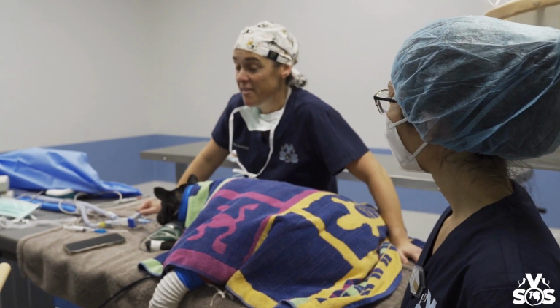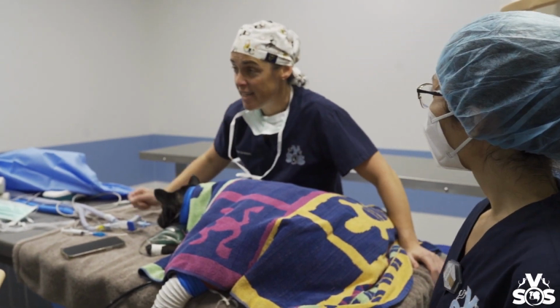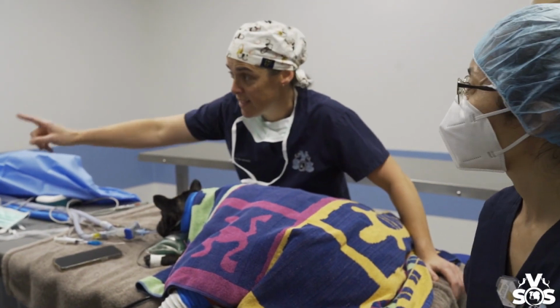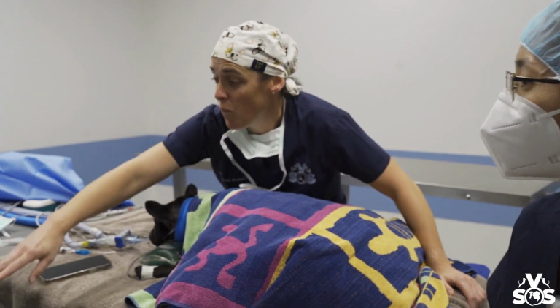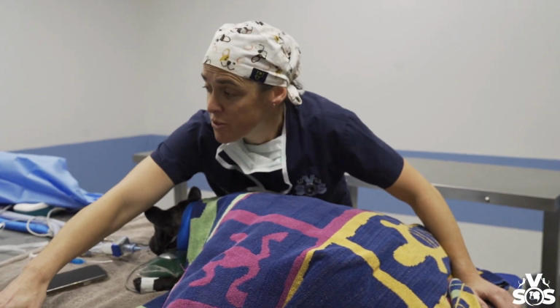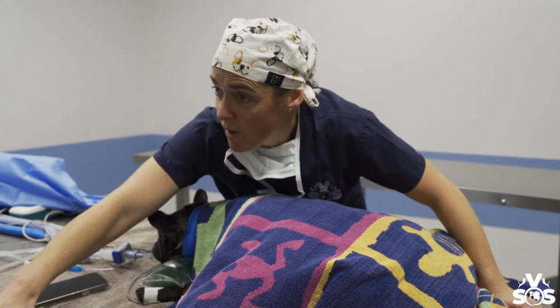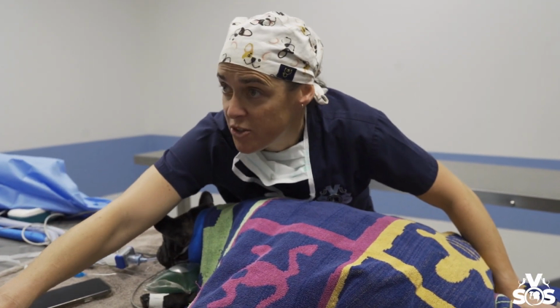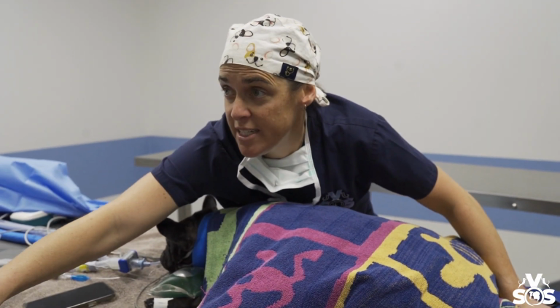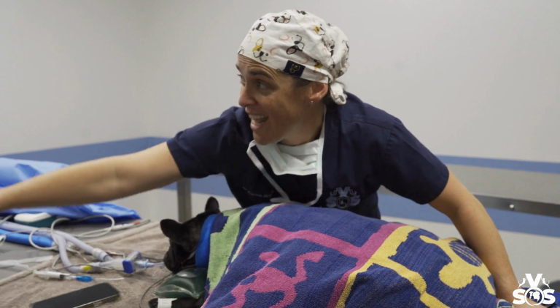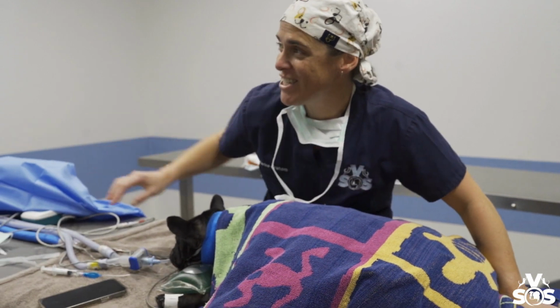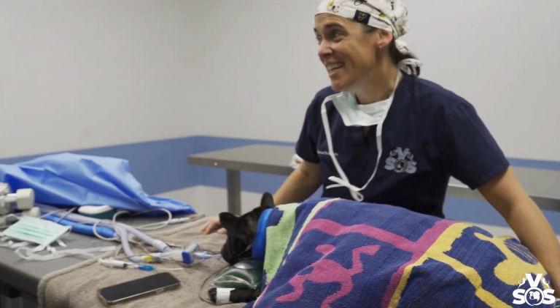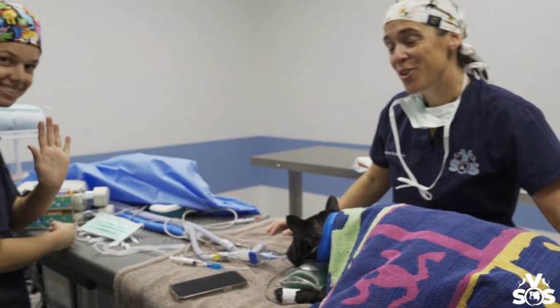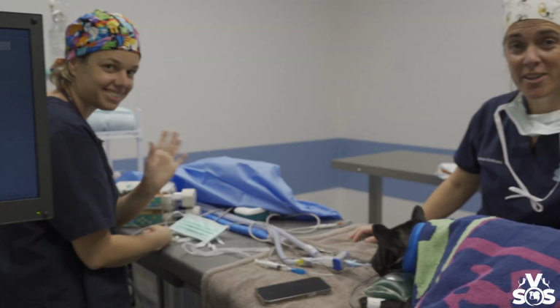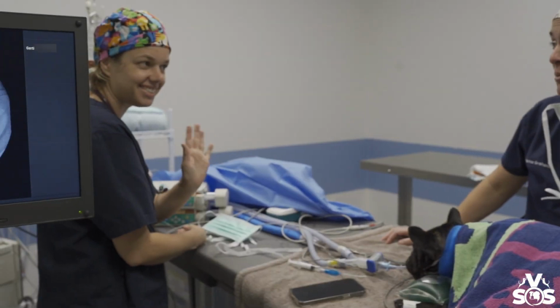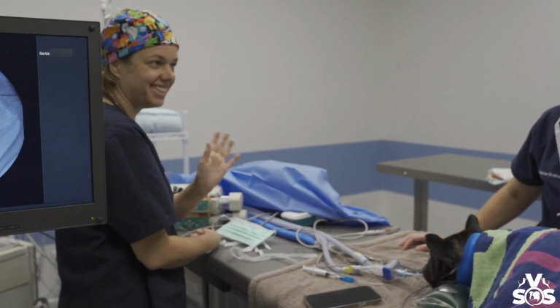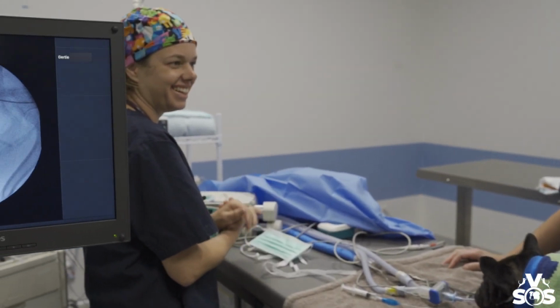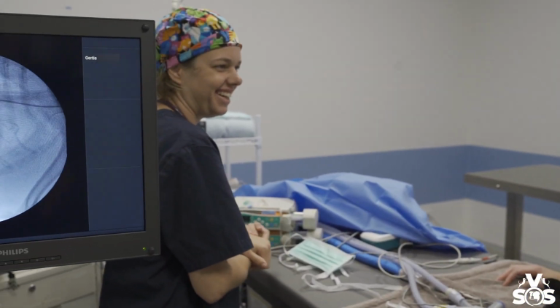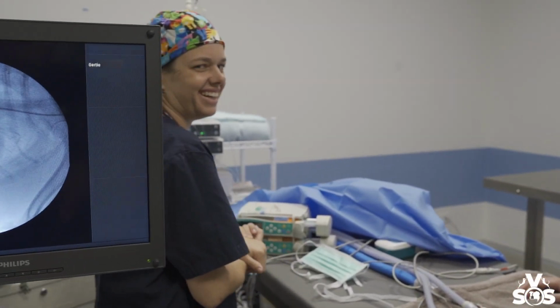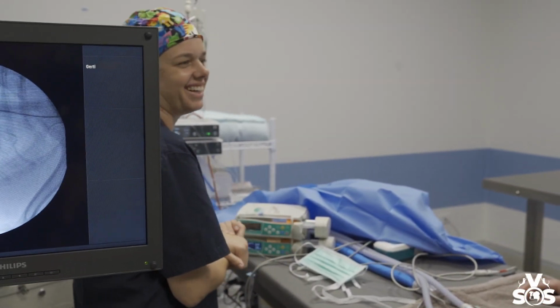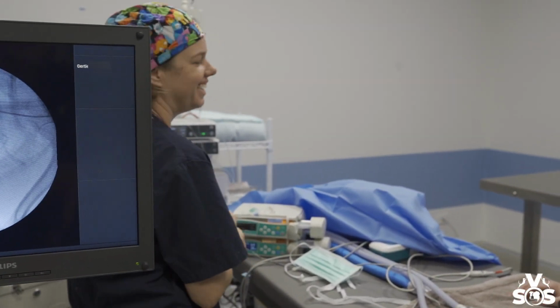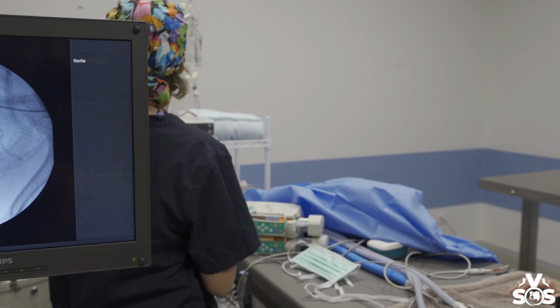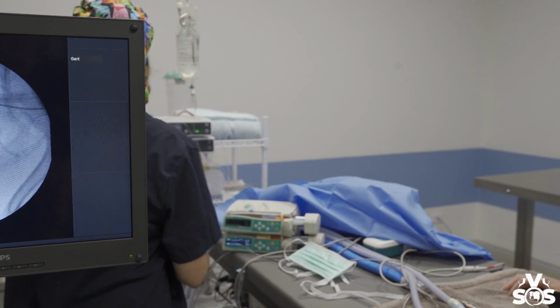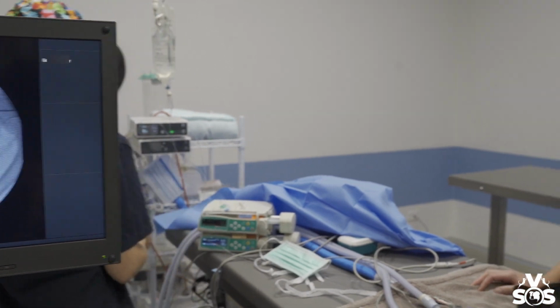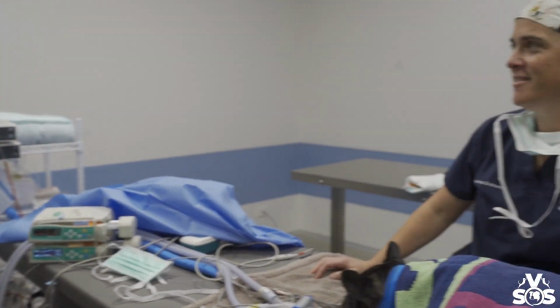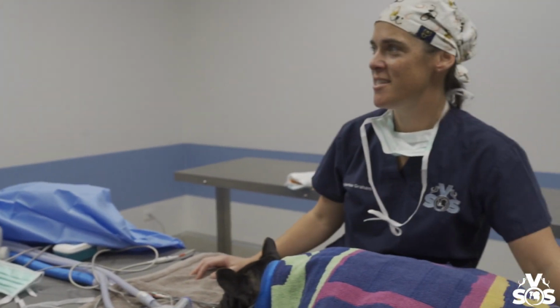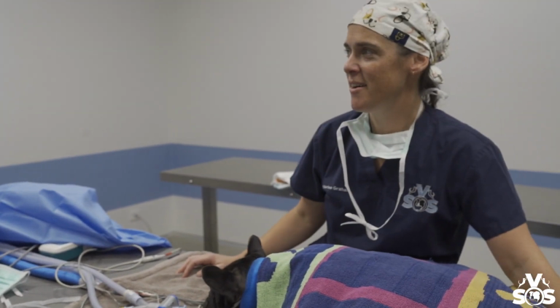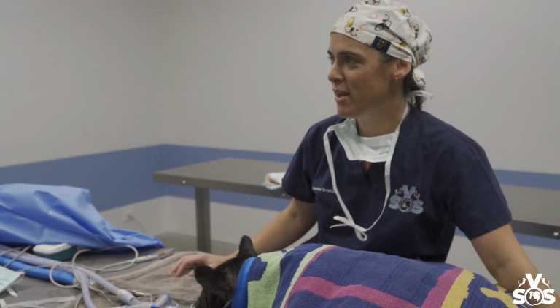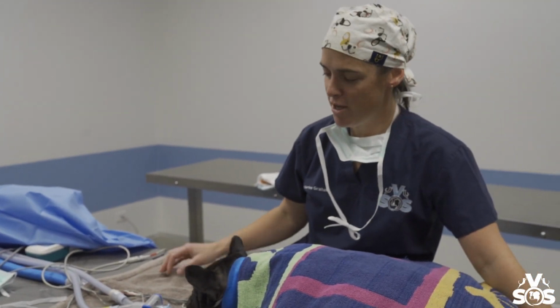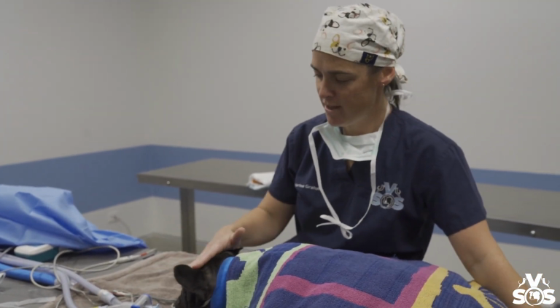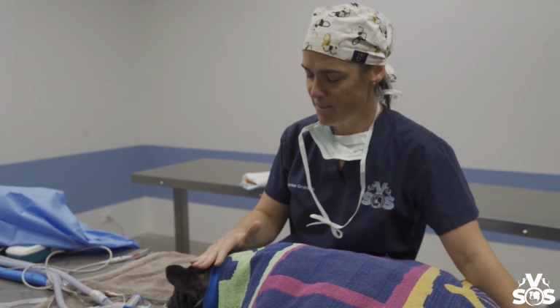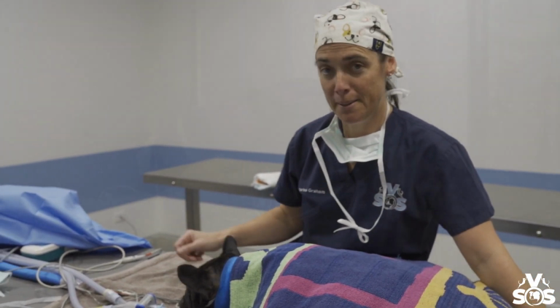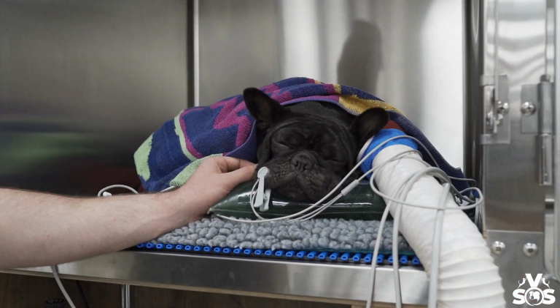We're very lucky to have had Donna White, who's just behind the screen here doing the anaesthesia, who is probably doing one of the toughest parts of the whole procedure. I think it went very well and she's keeping a close eye because I think Gertie's about to wake up. That's good.